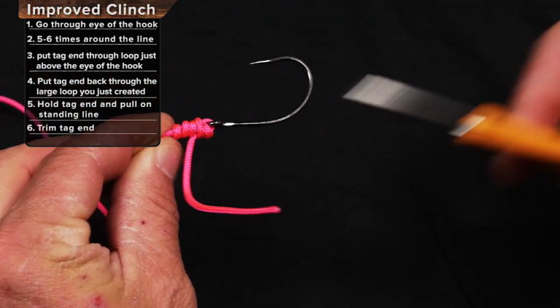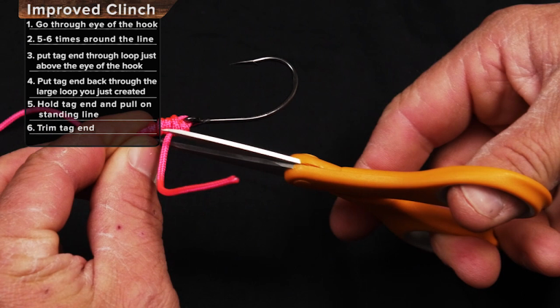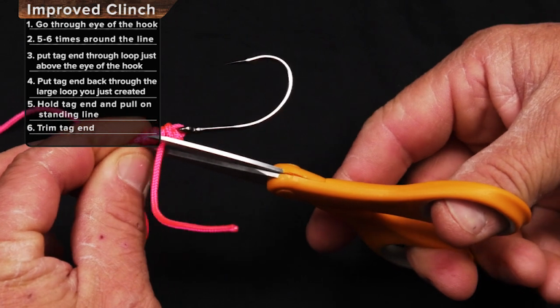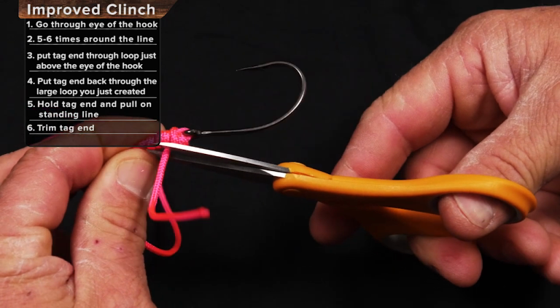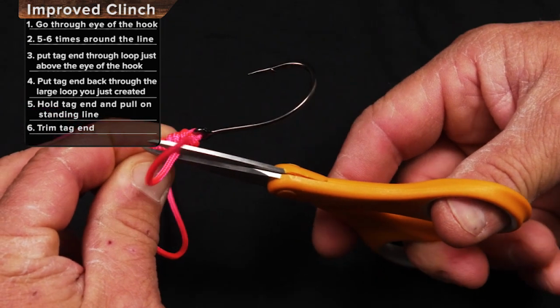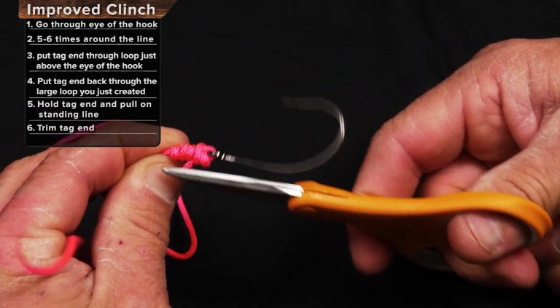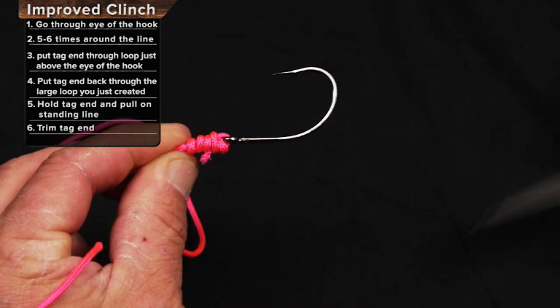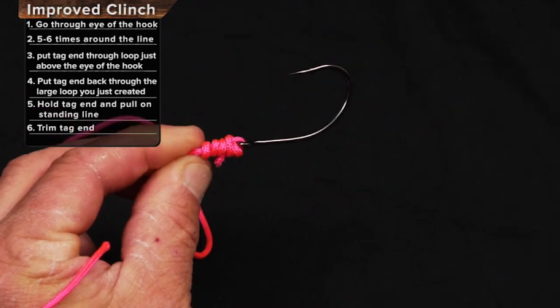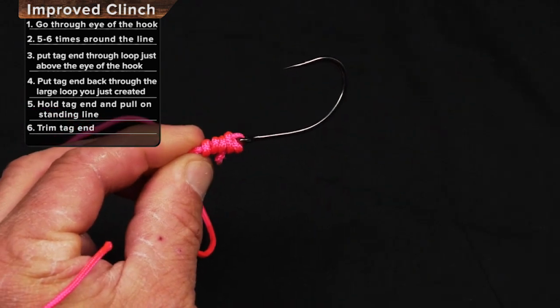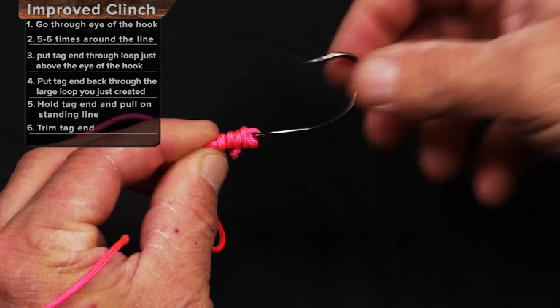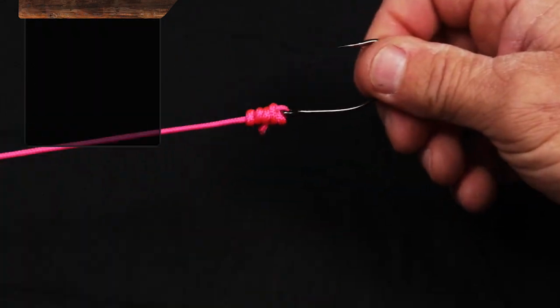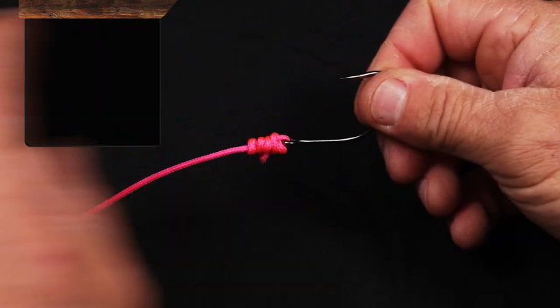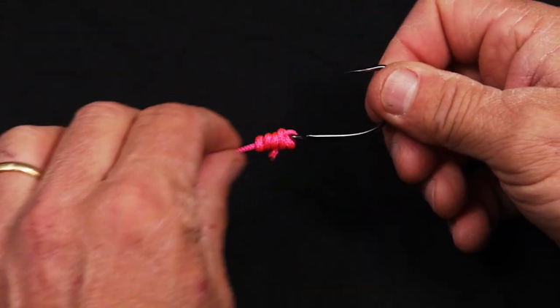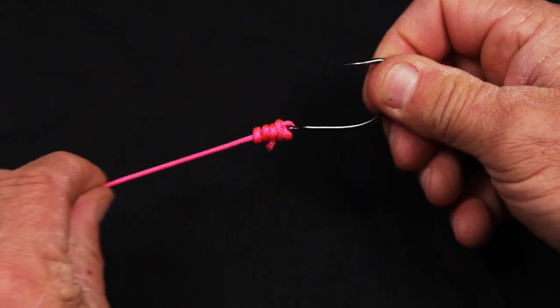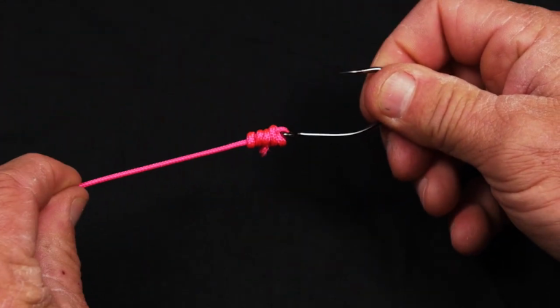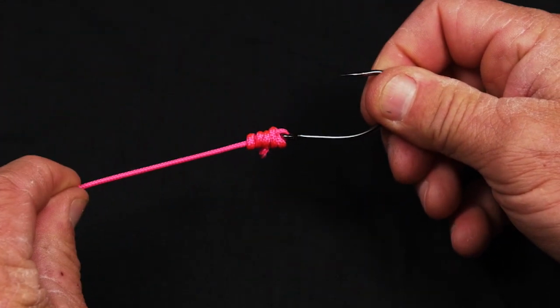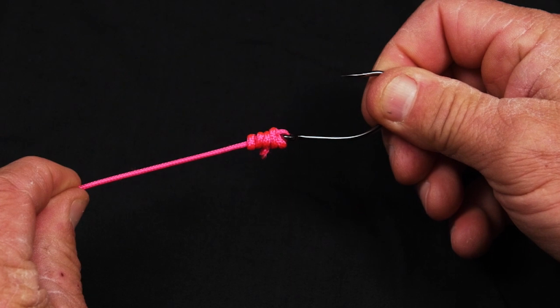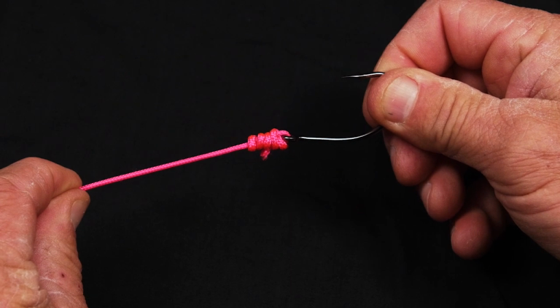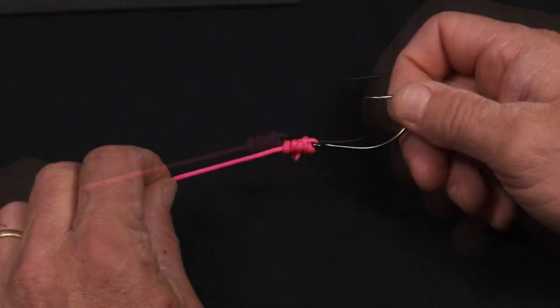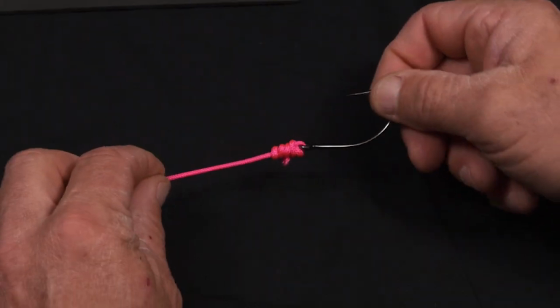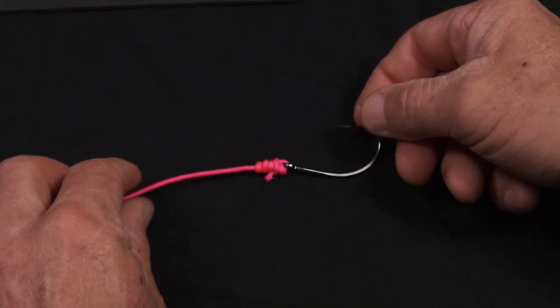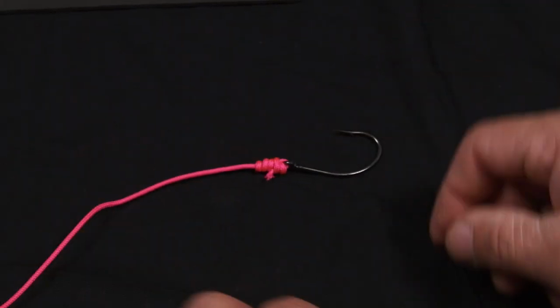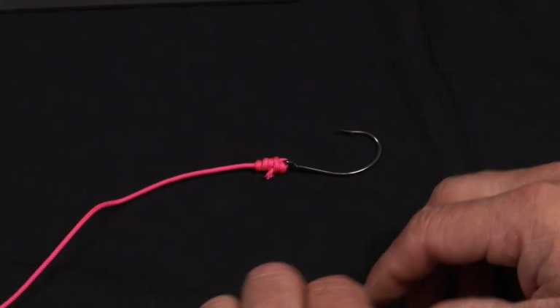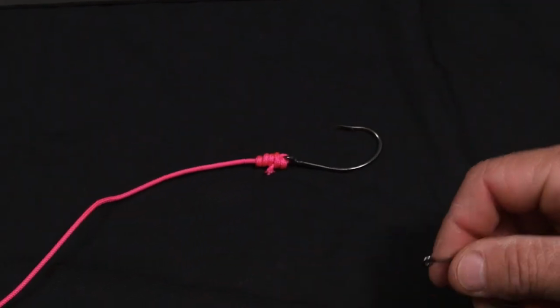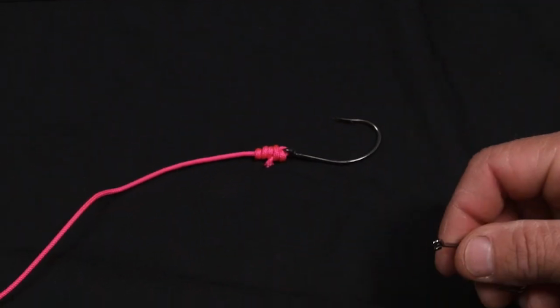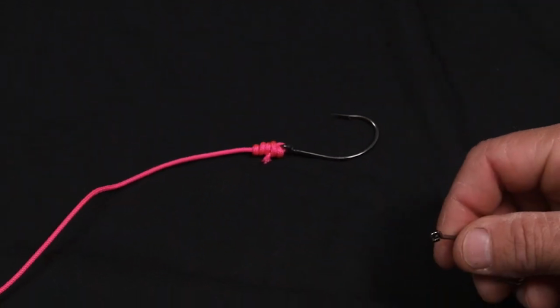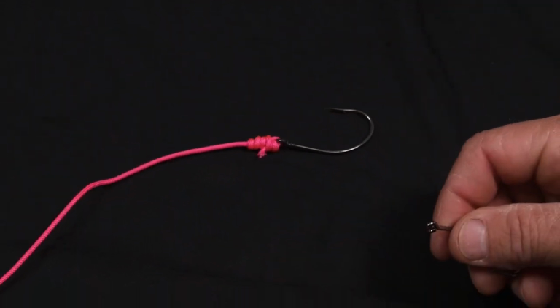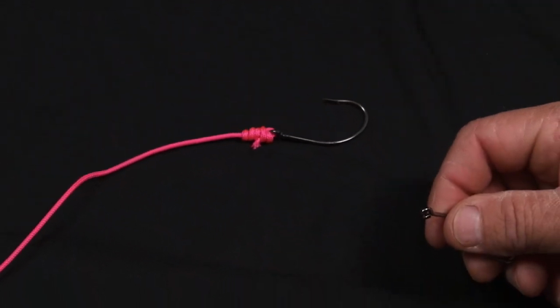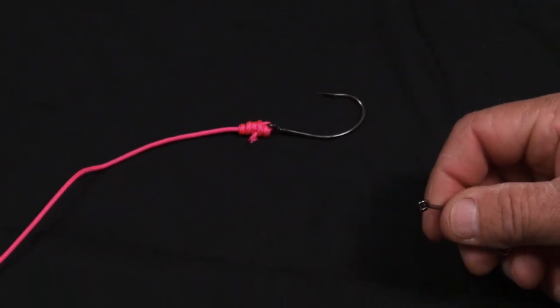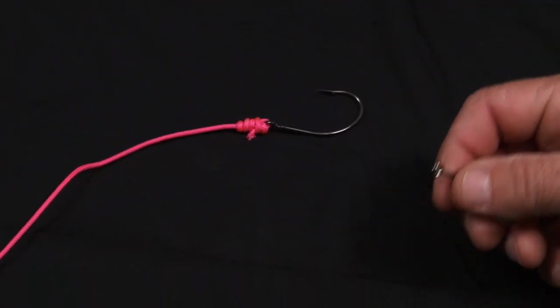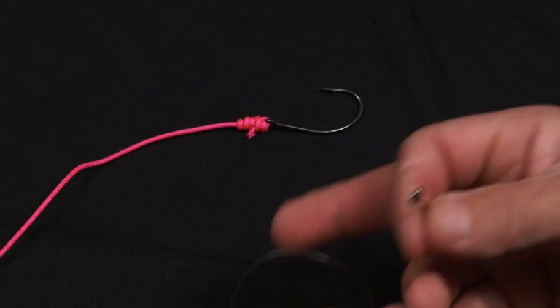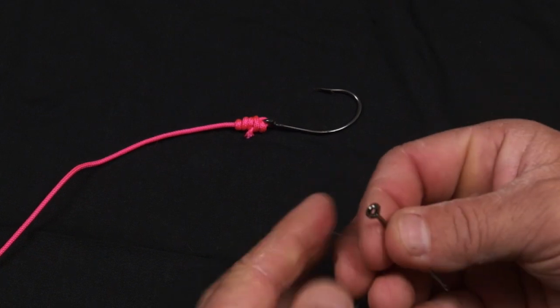Trim off the tag end. That's the improved clinch knot. That's the way it looks with cord, and here's the improved clinch with real fishing line.